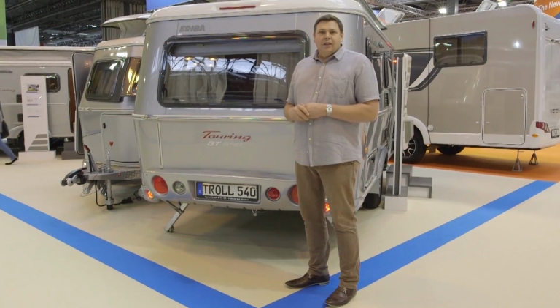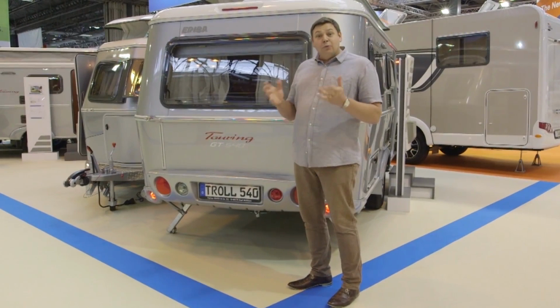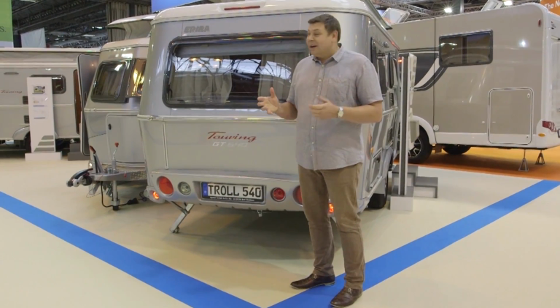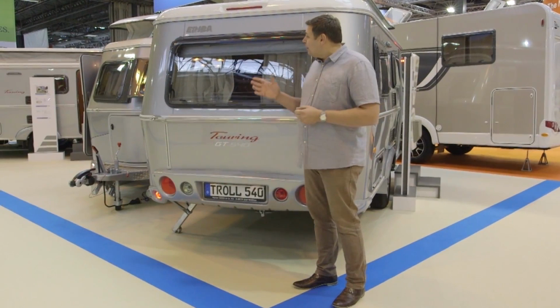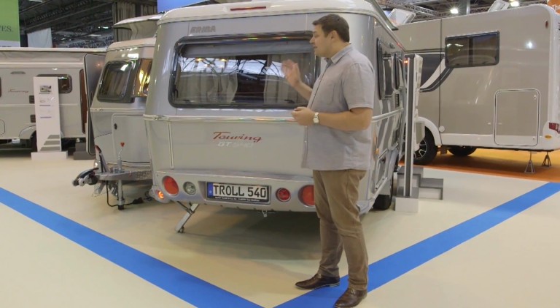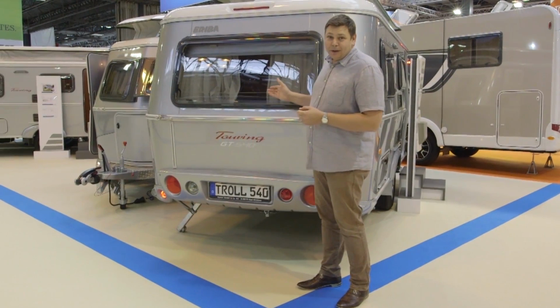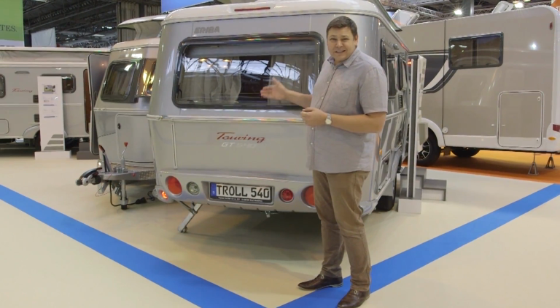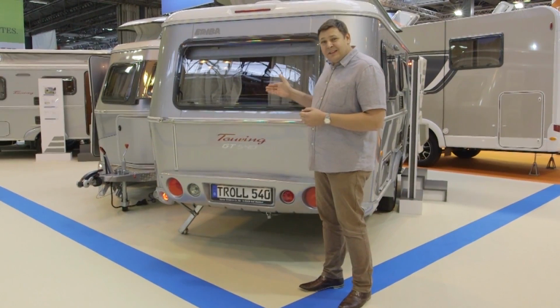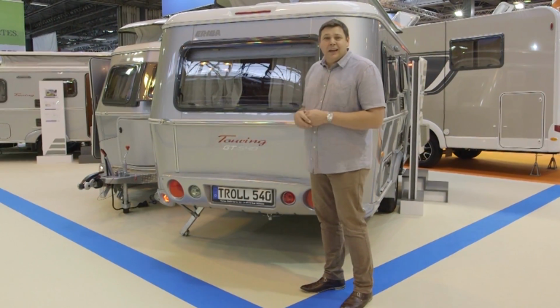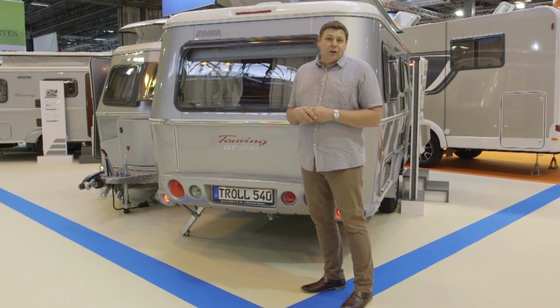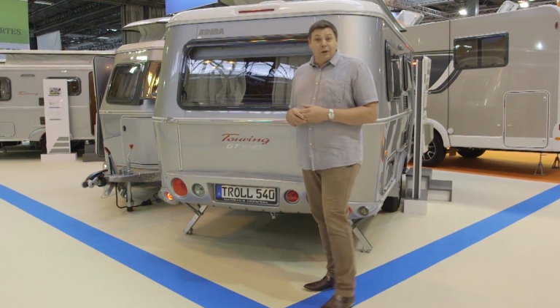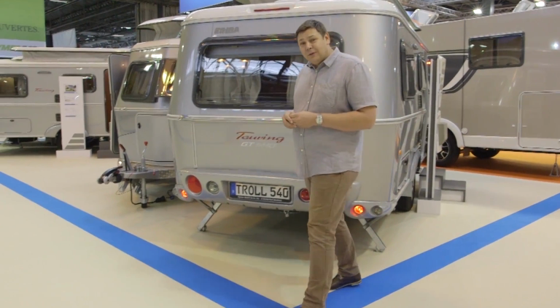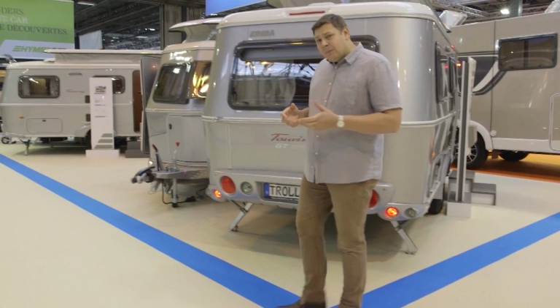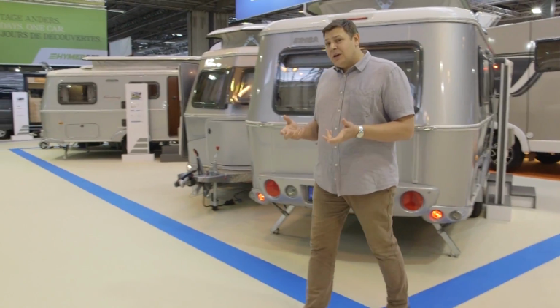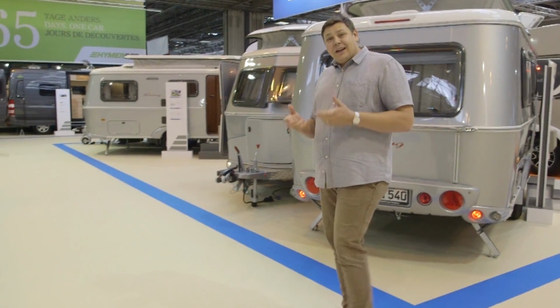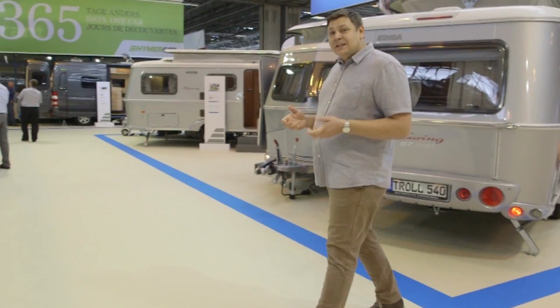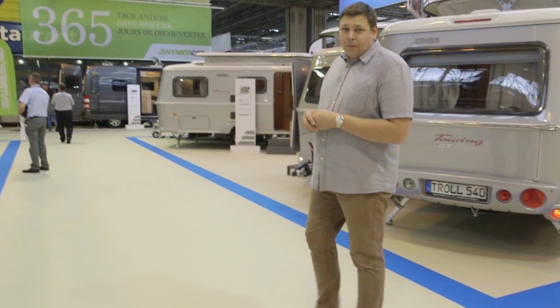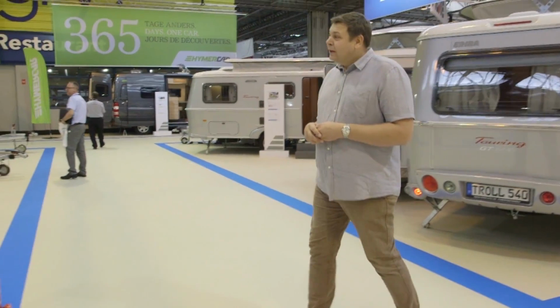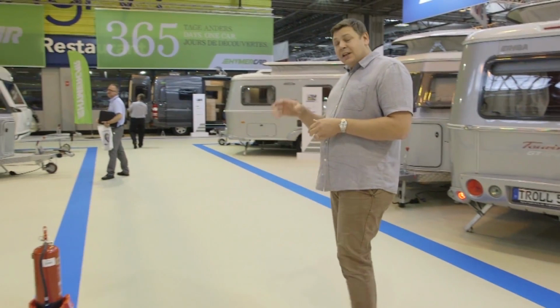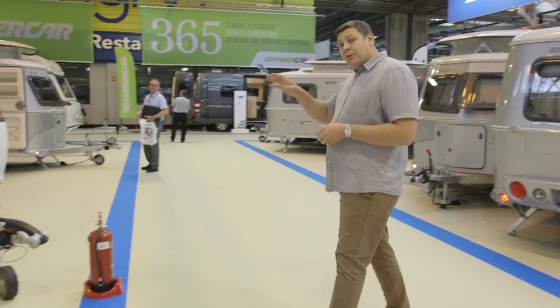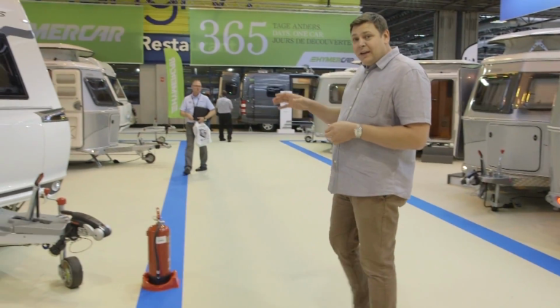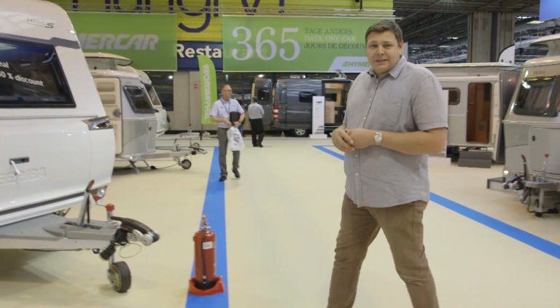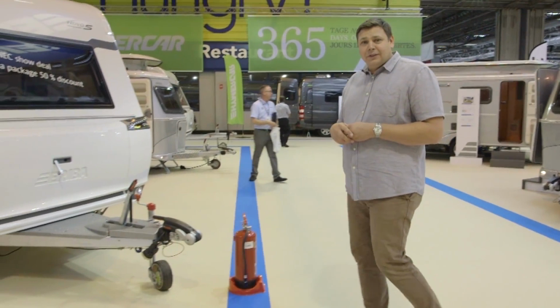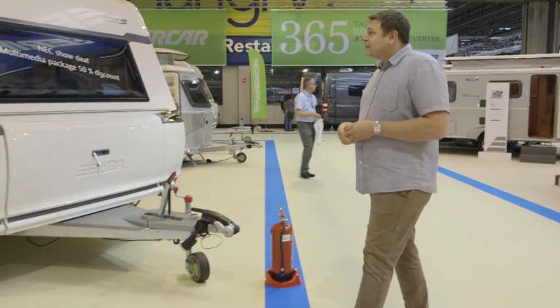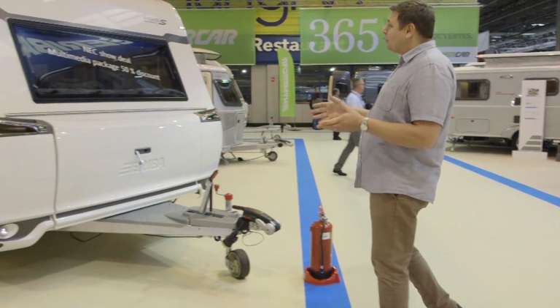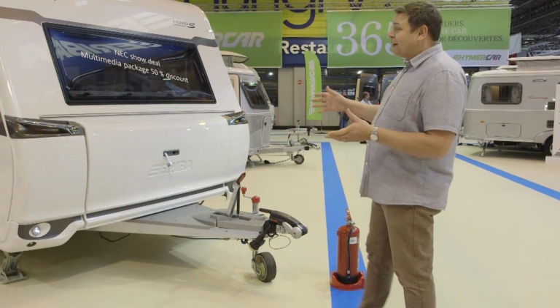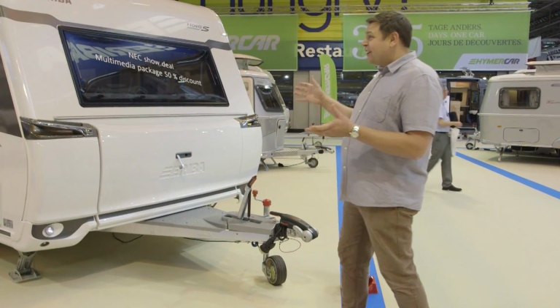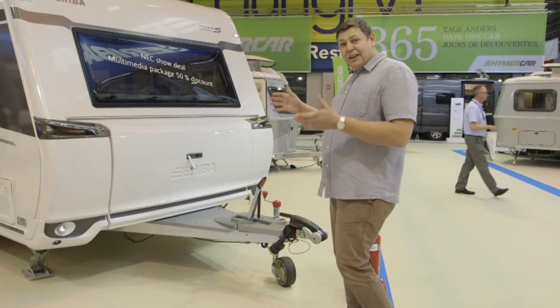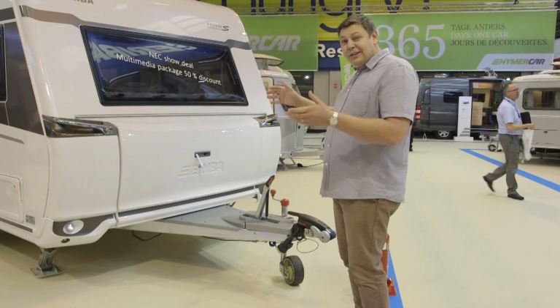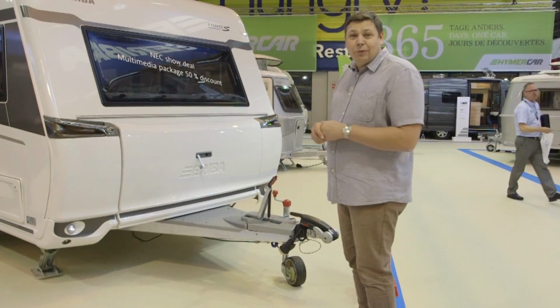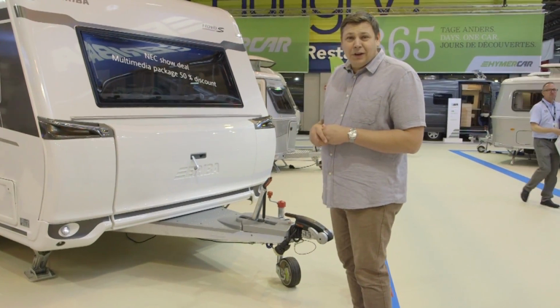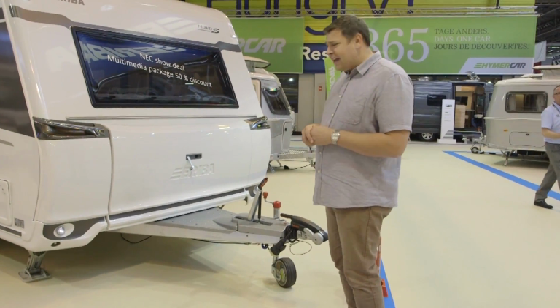Think Ereba and you'll probably picture something a bit like this — the dinky and iconic Ereba Touring. But in Germany that name means a whole lot more, and it's going to mean more in the UK for 2017 too, because Heimer Group is bringing over this: the colossal Ereba Nova S.